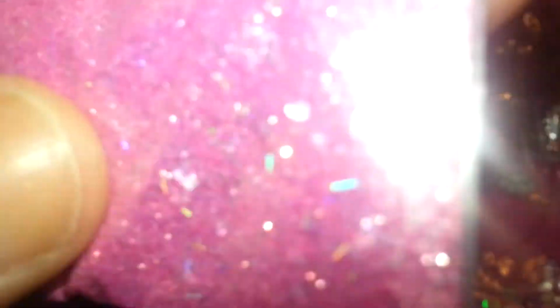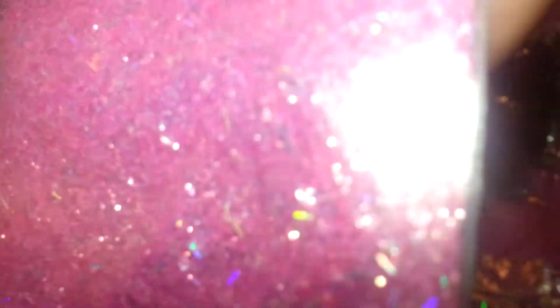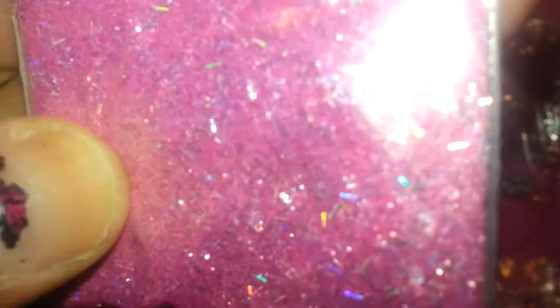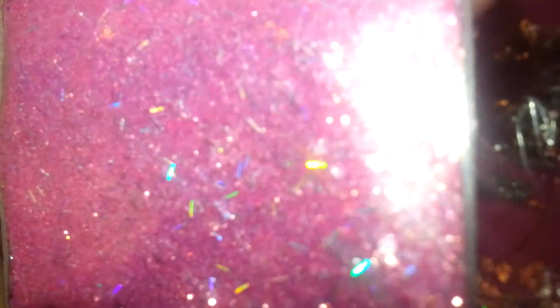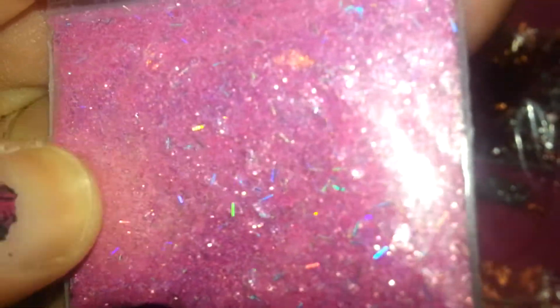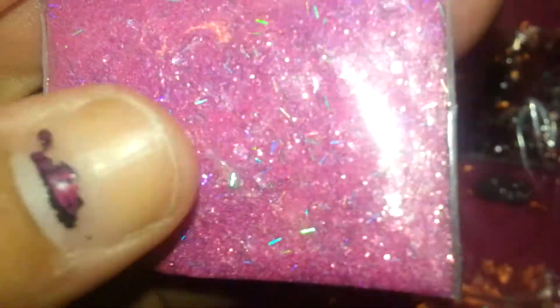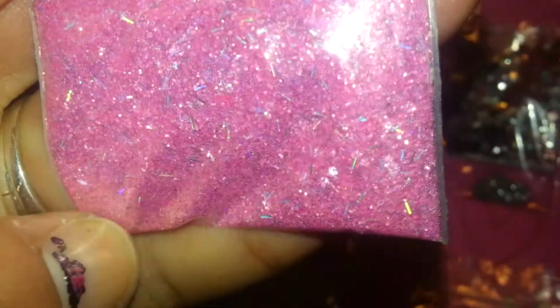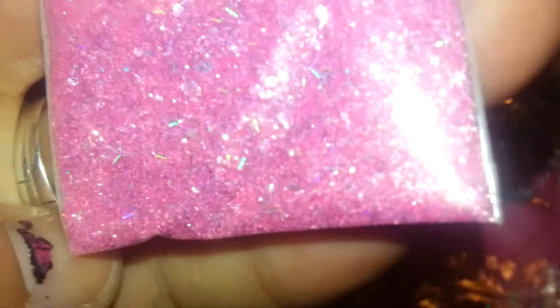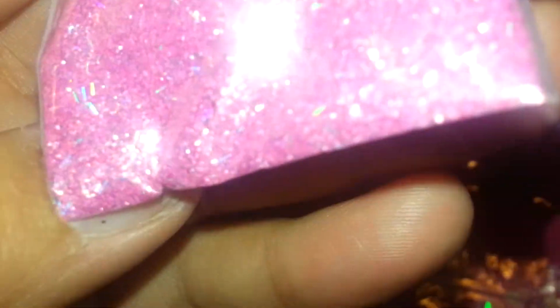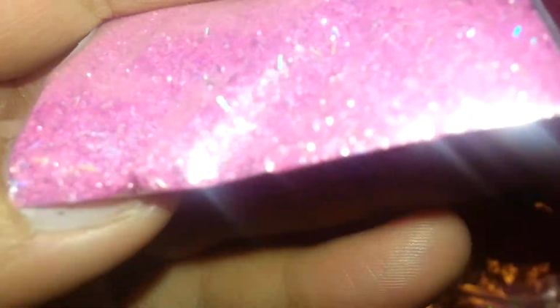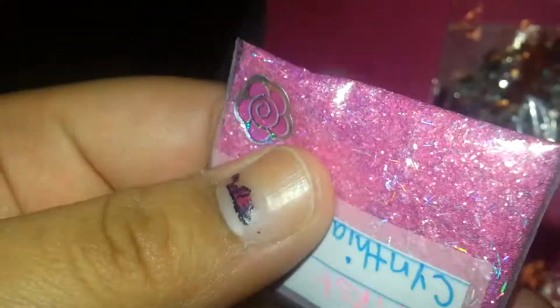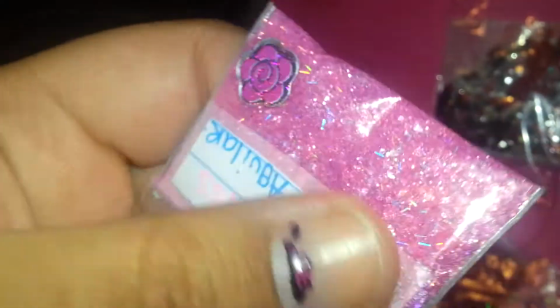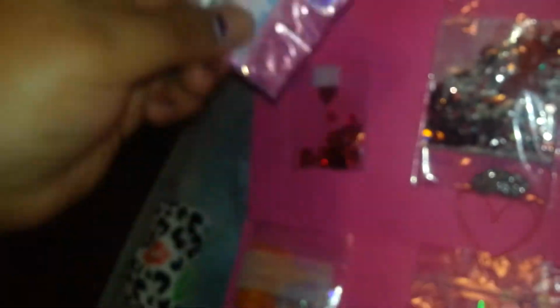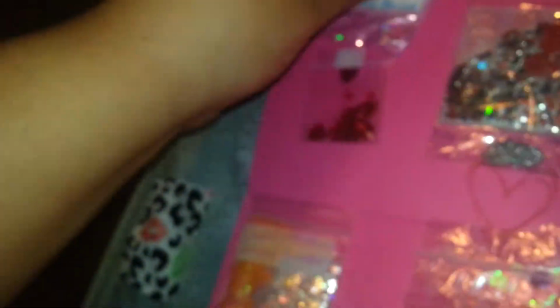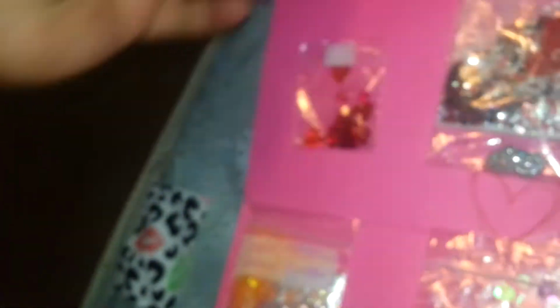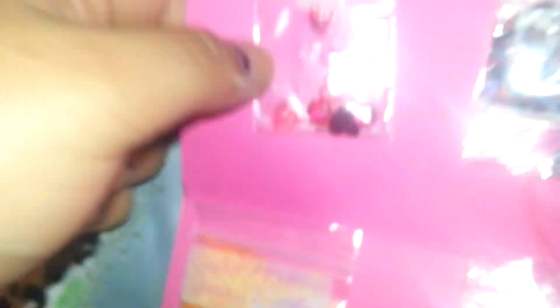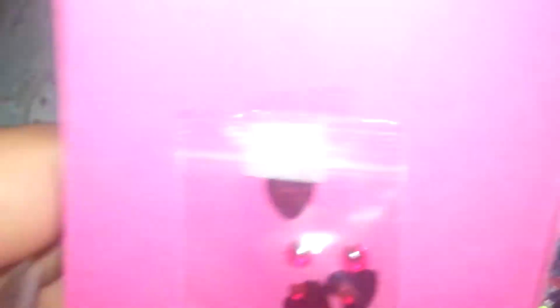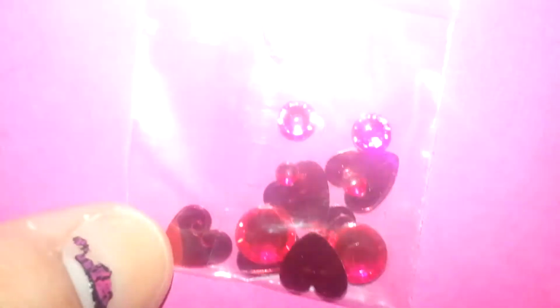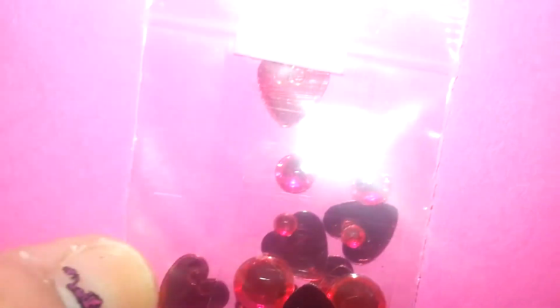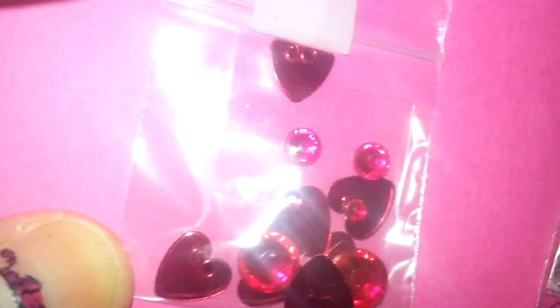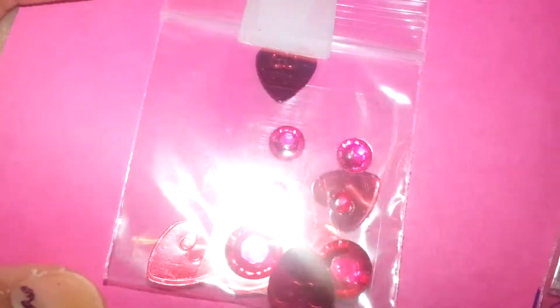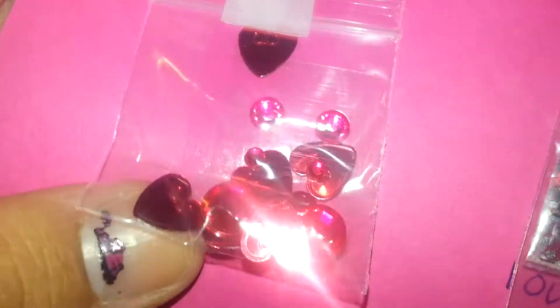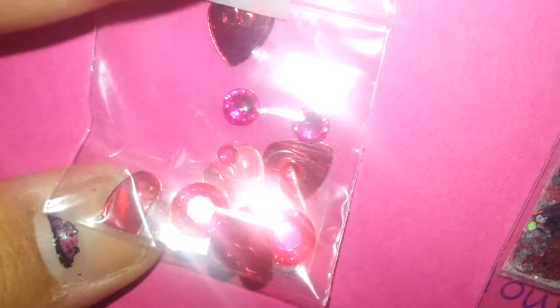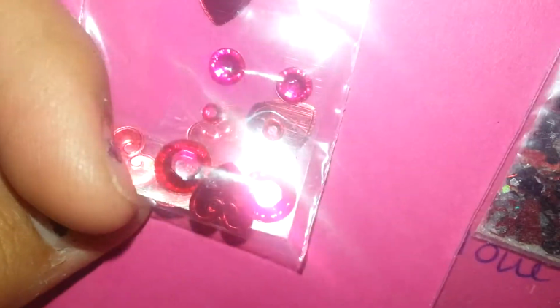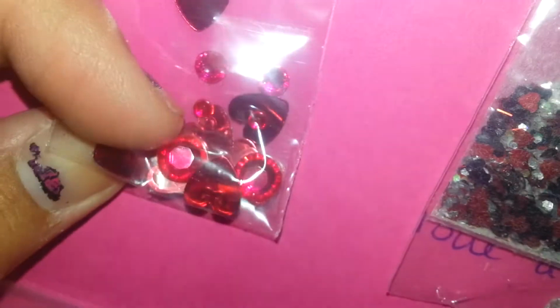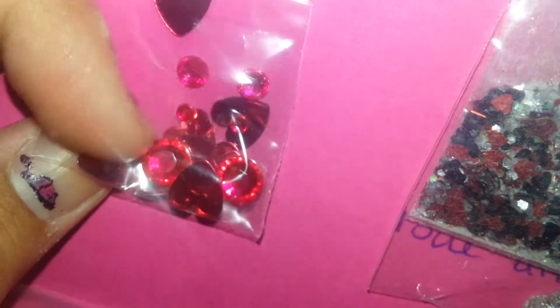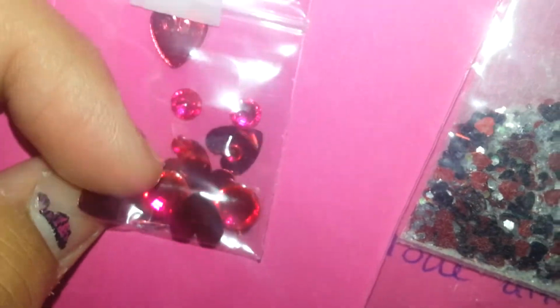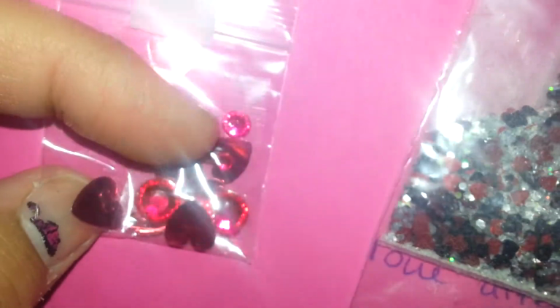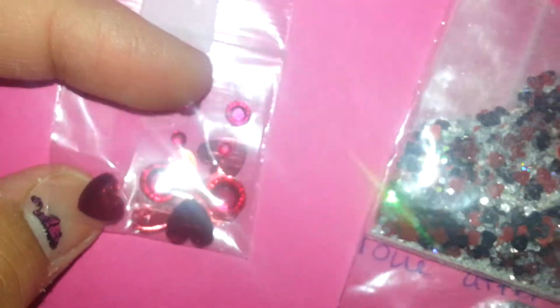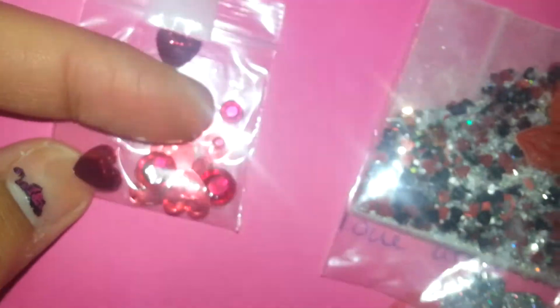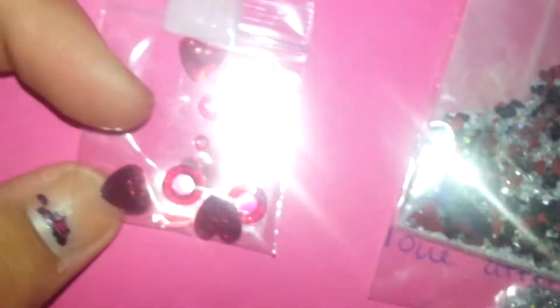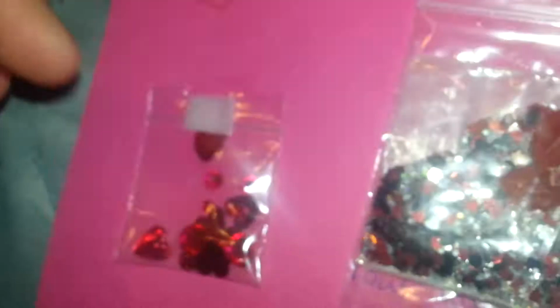I see just multicolored pink. I think there's some silver in there also. And for her nail art, she included these red hearts, spangles, and these lovely adhesive pink rhinestones.